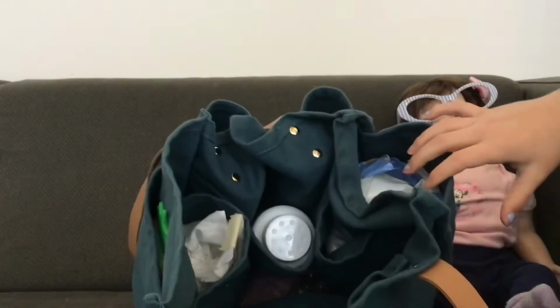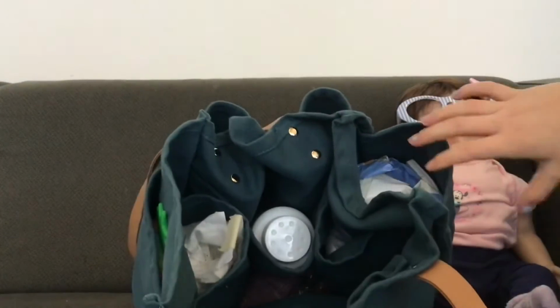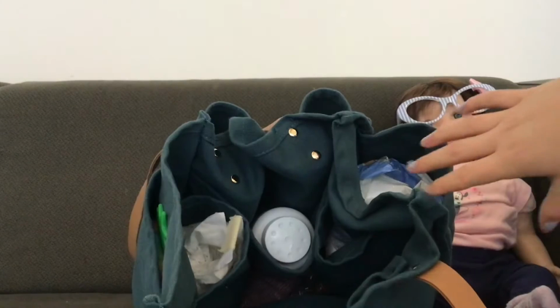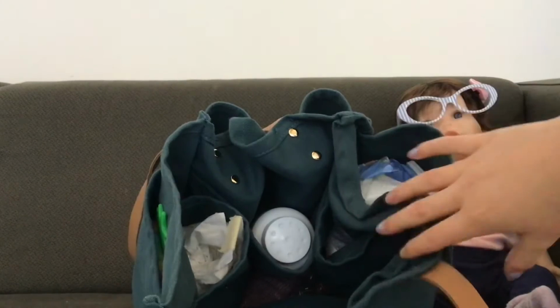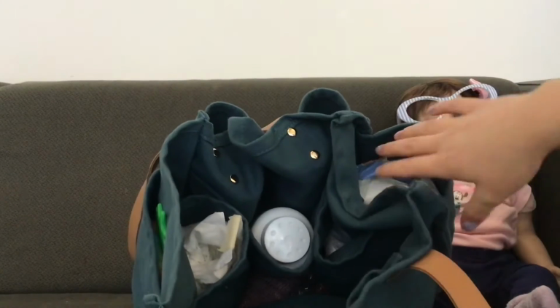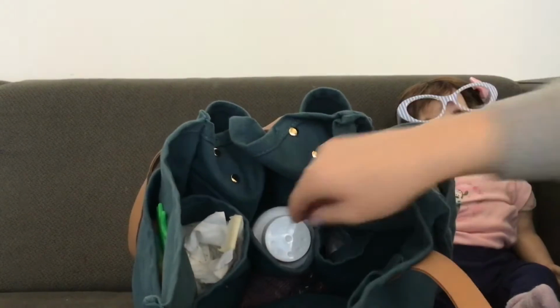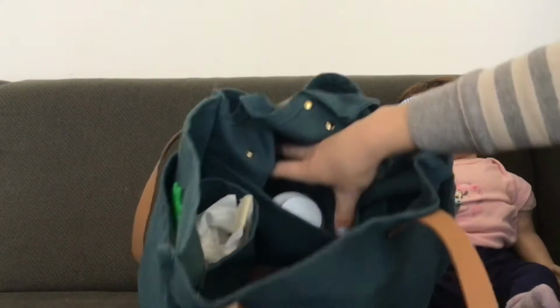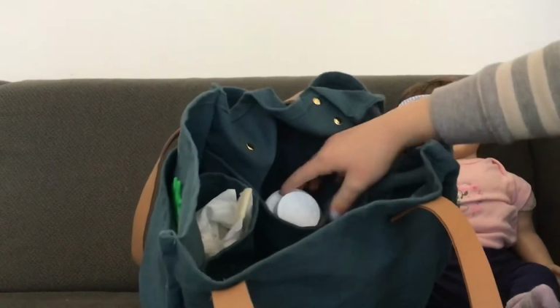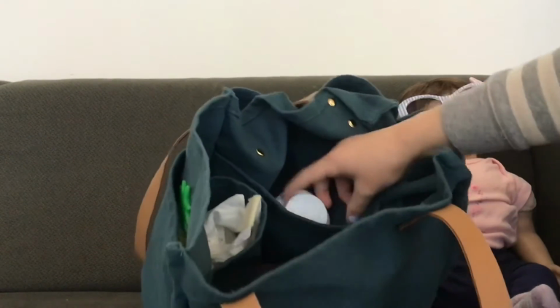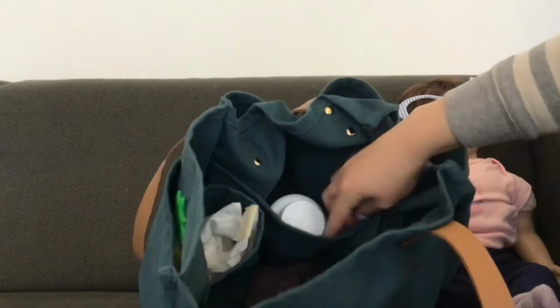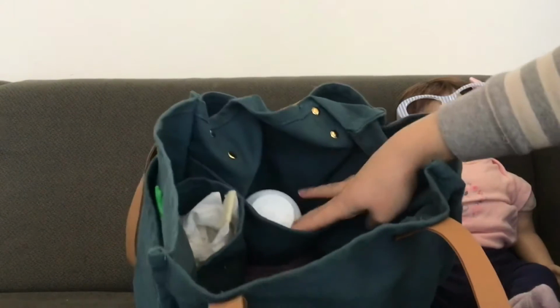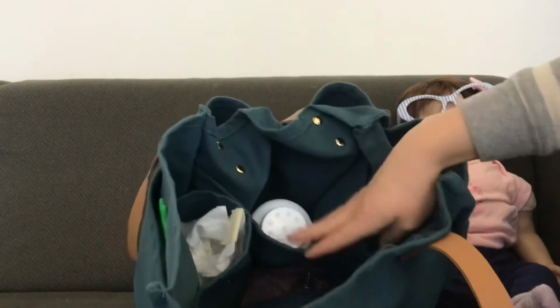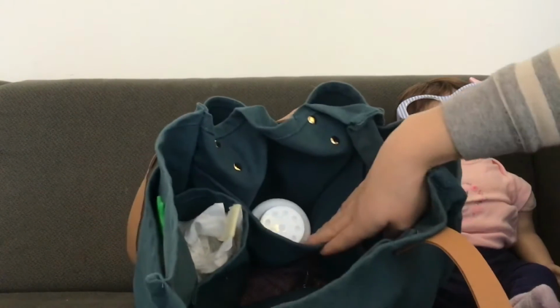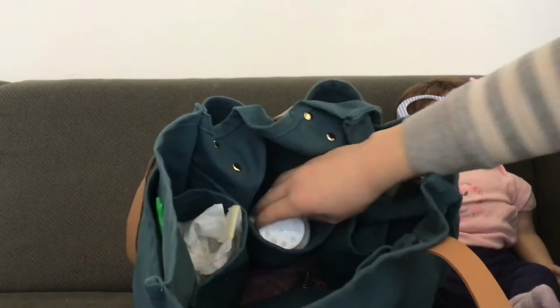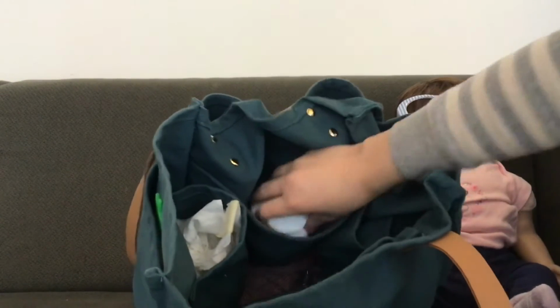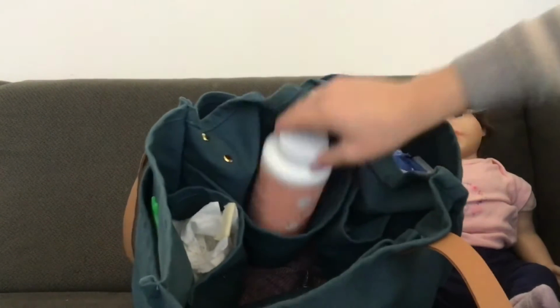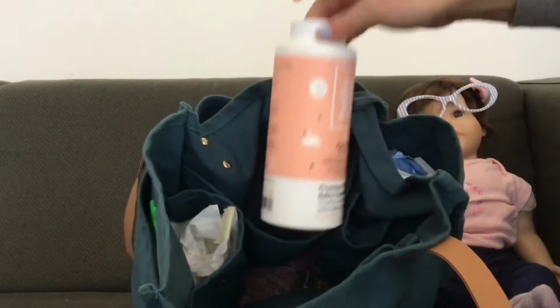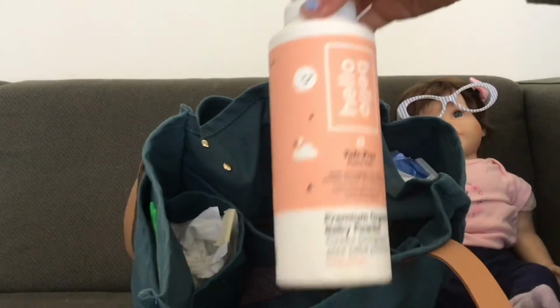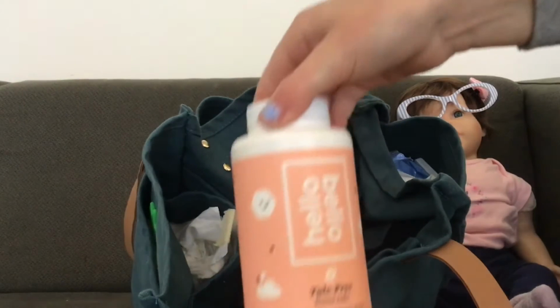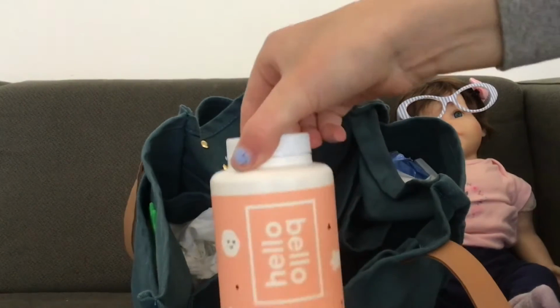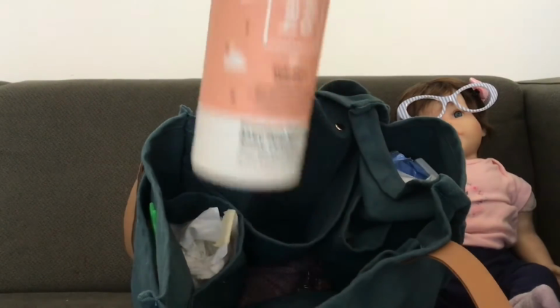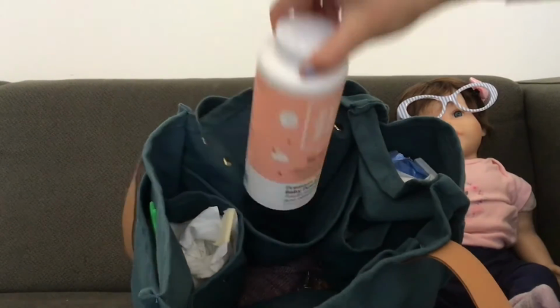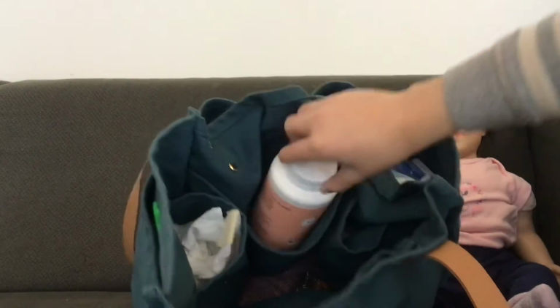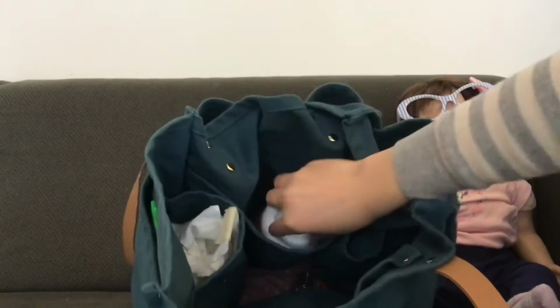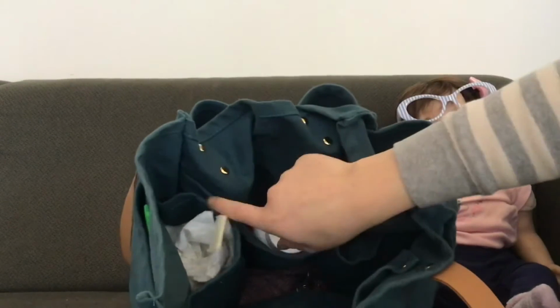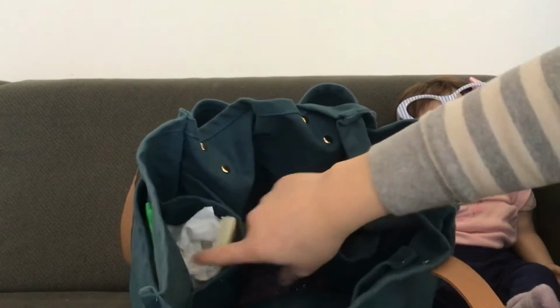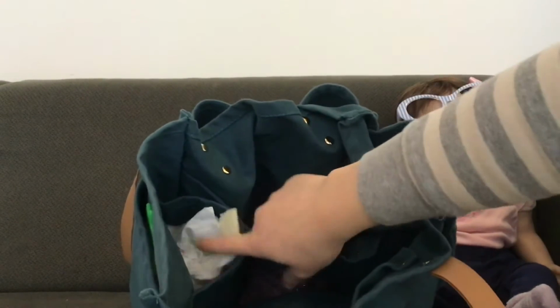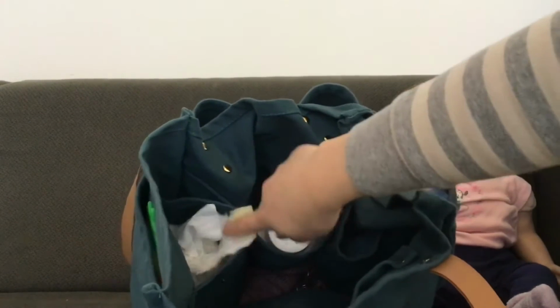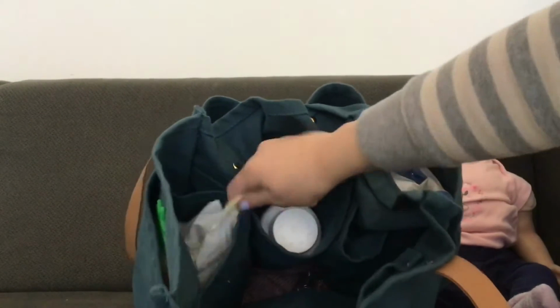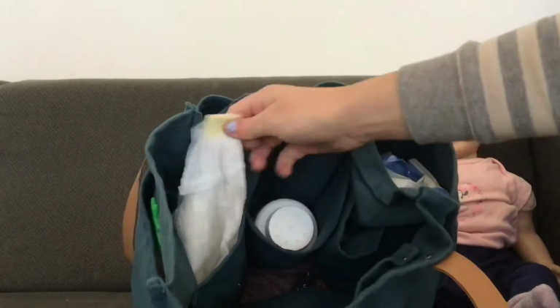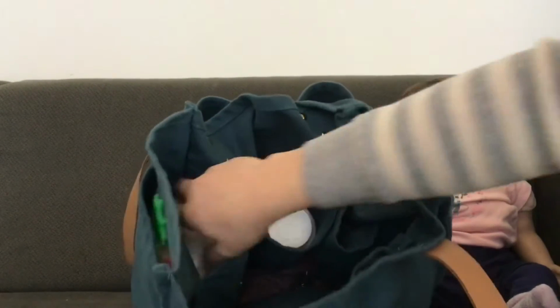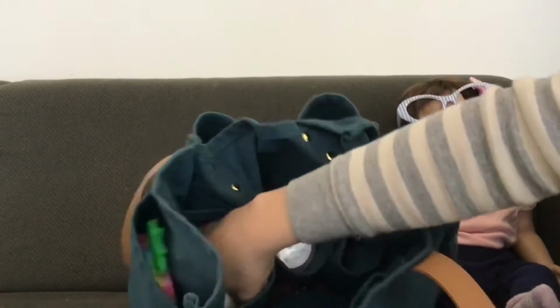Then in the middle pocket — there's a pocket right here — it has baby powder. And then there's another pocket right here that has two diapers.